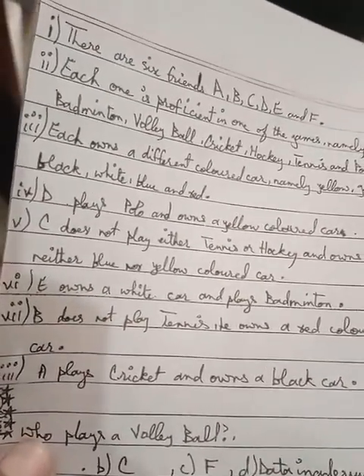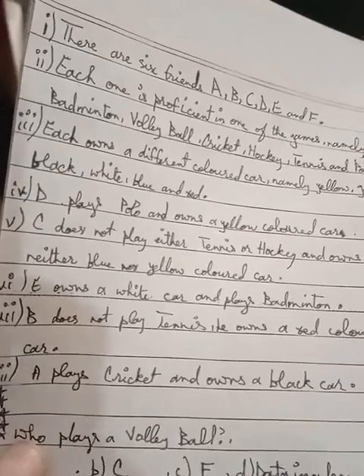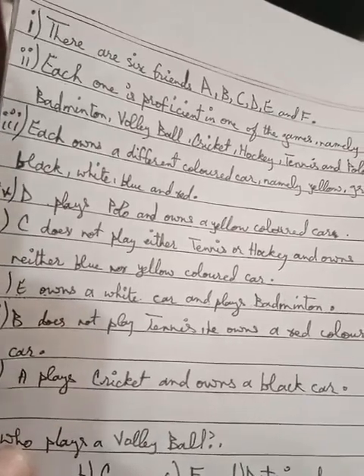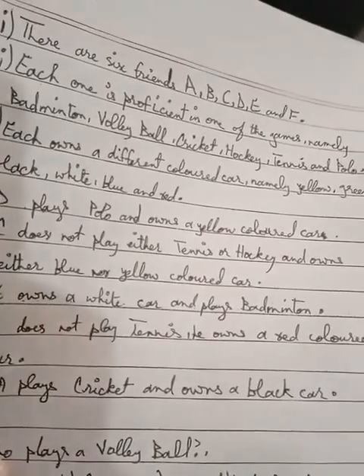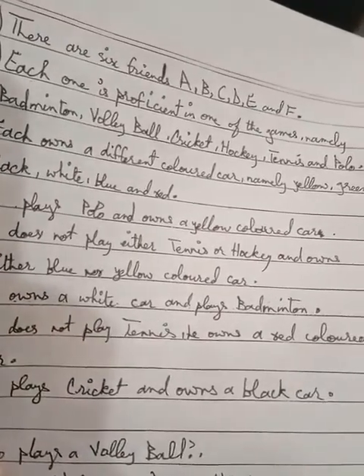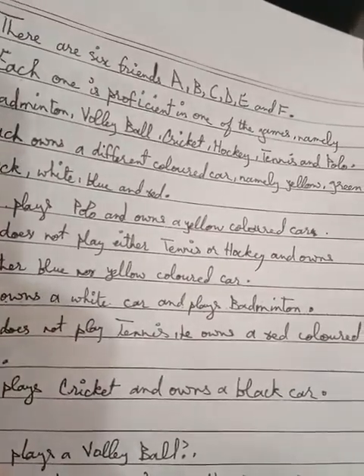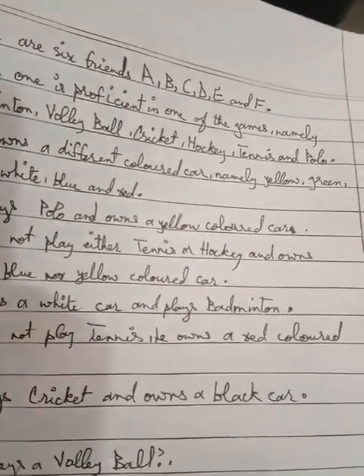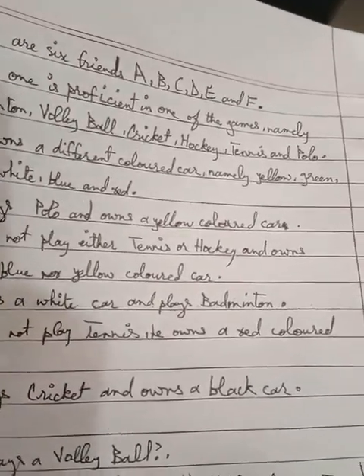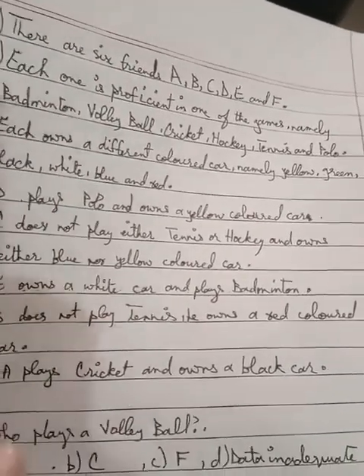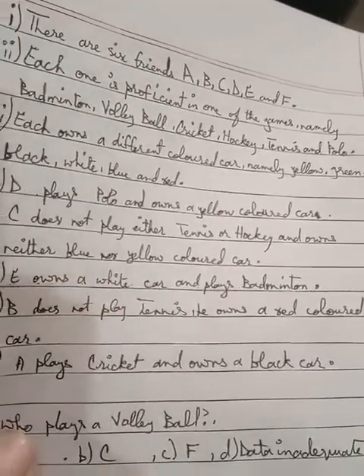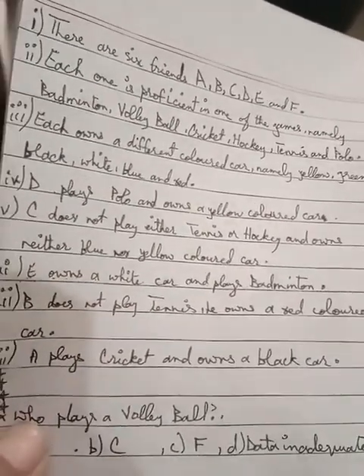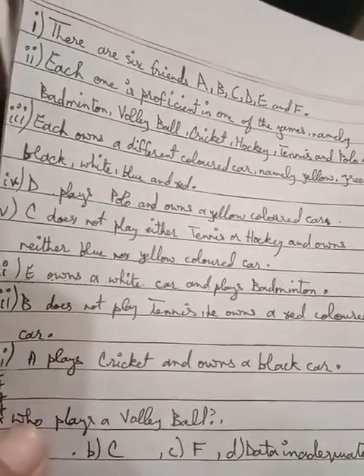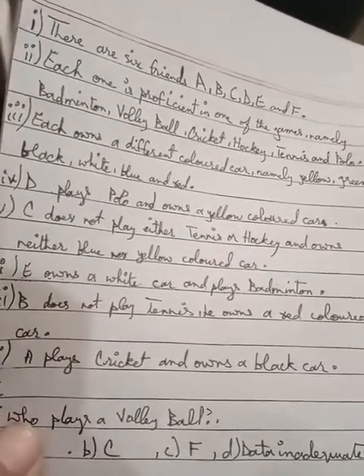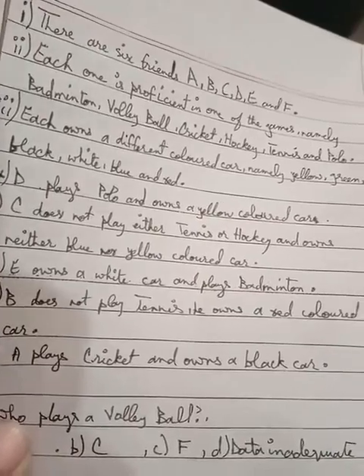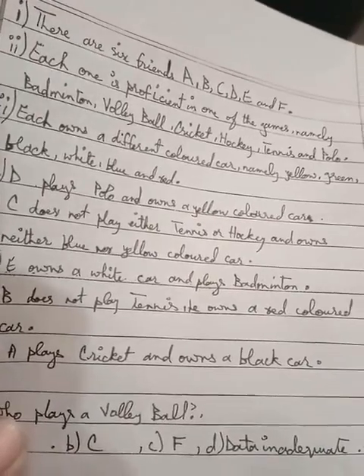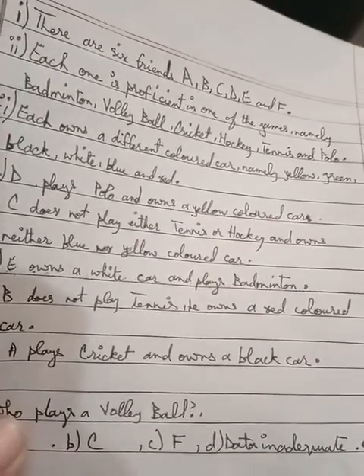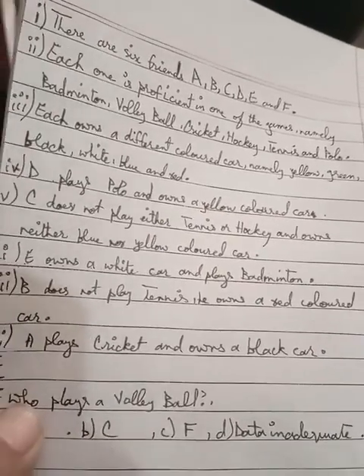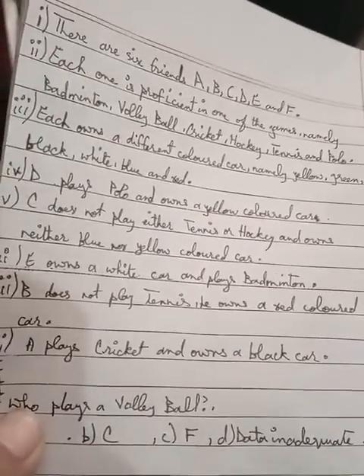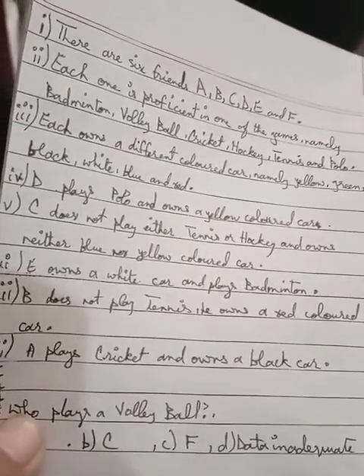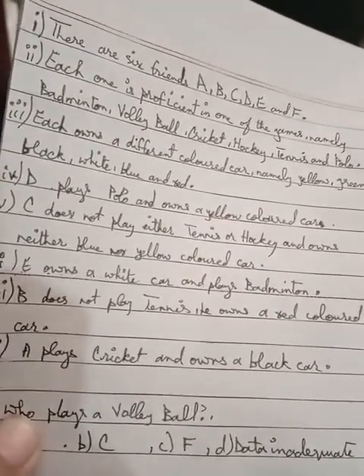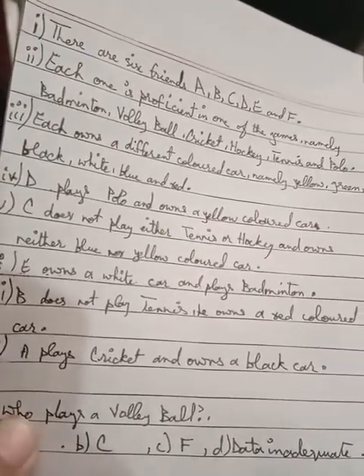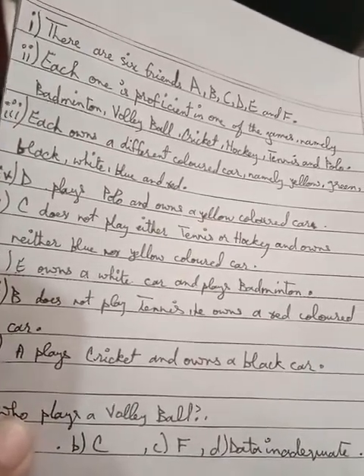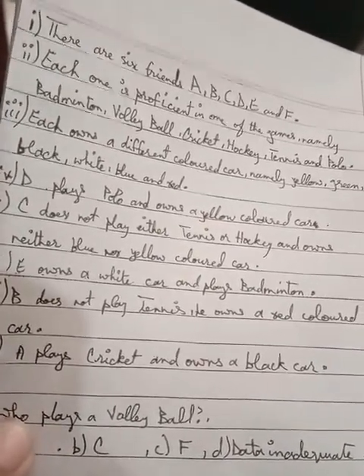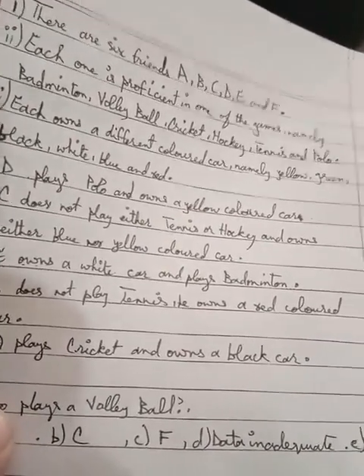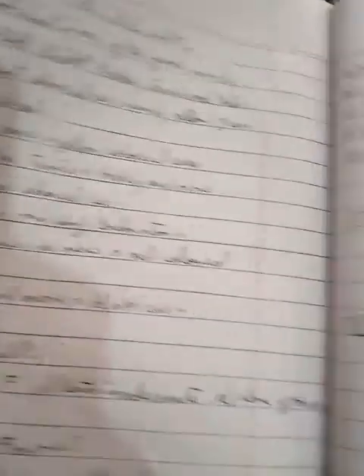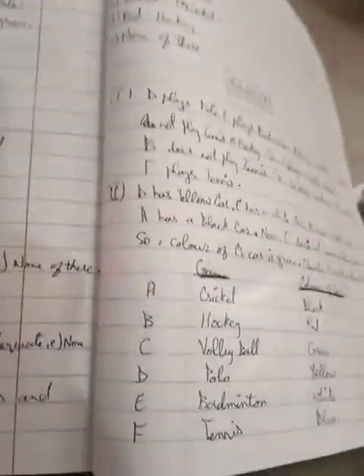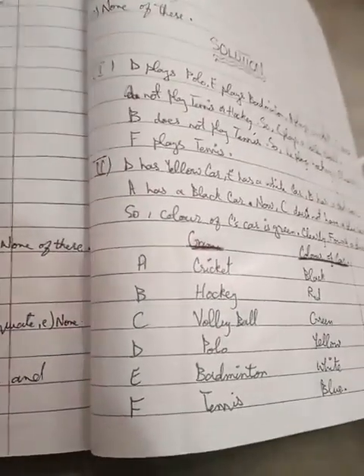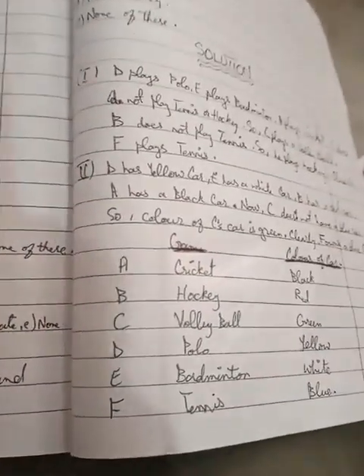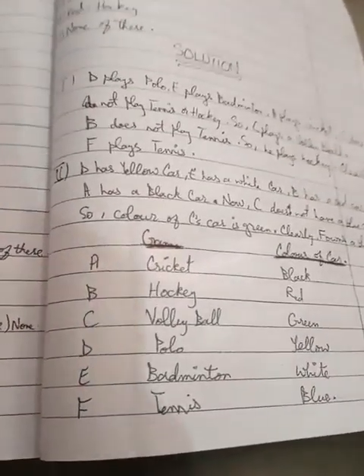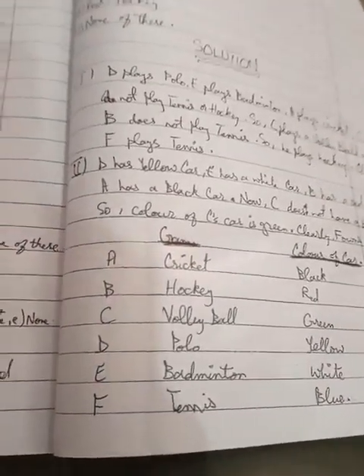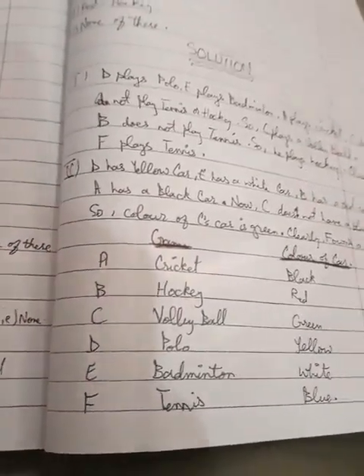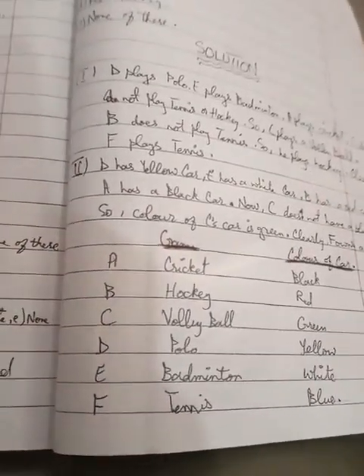Each owns a different color car, namely yellow, green, black, white, blue, and red. So we have six friends, six colors, and six cars.